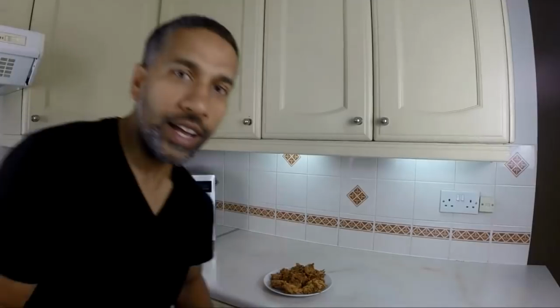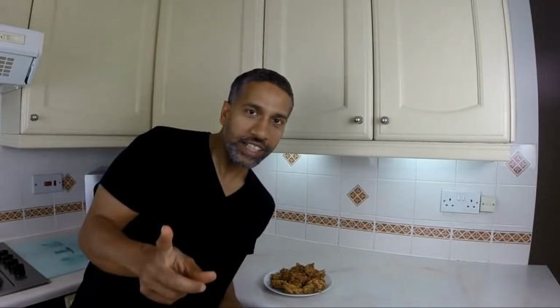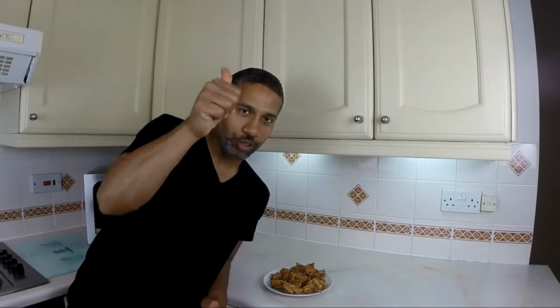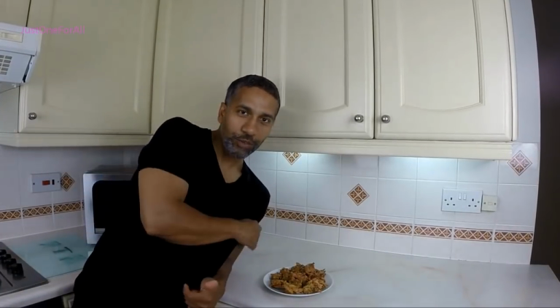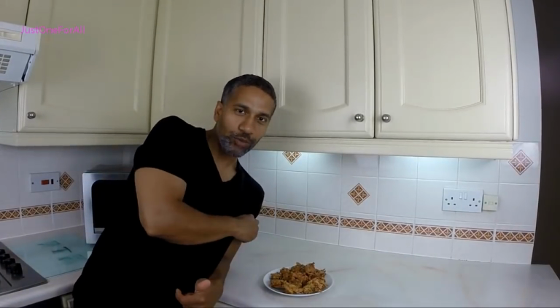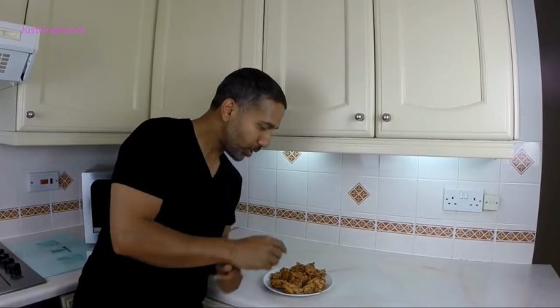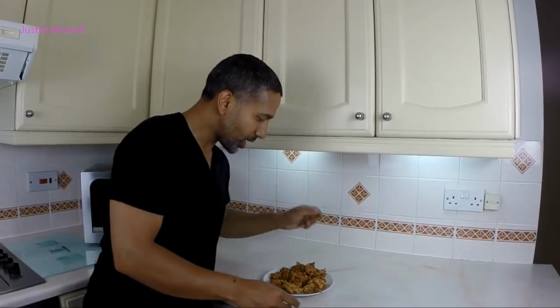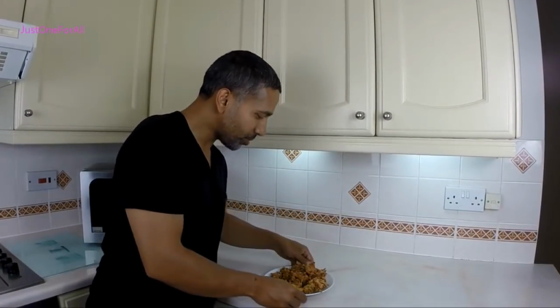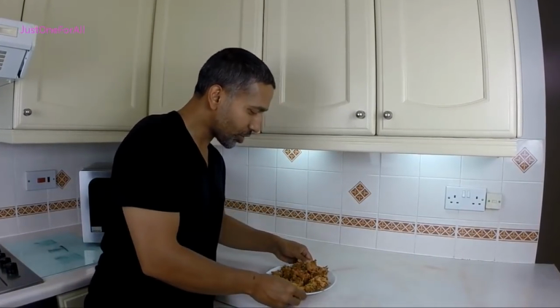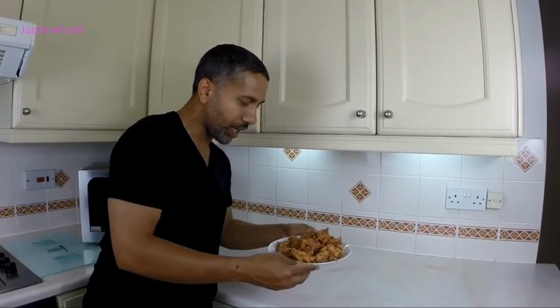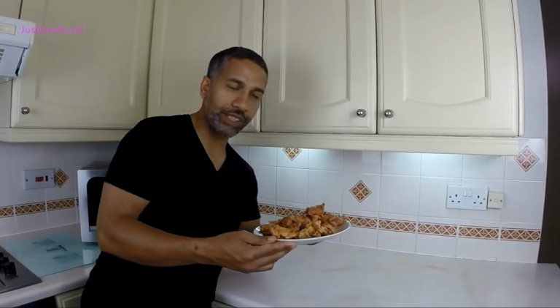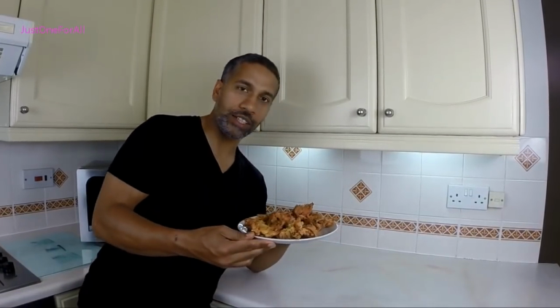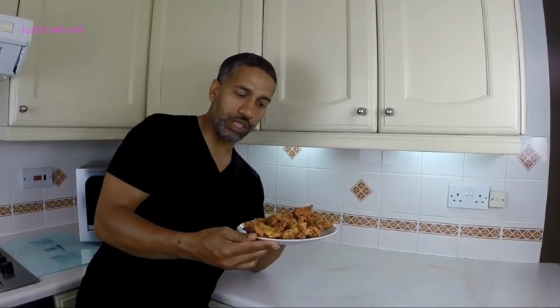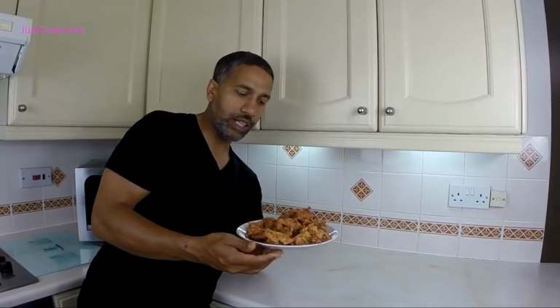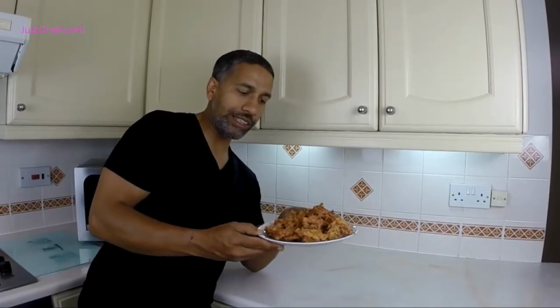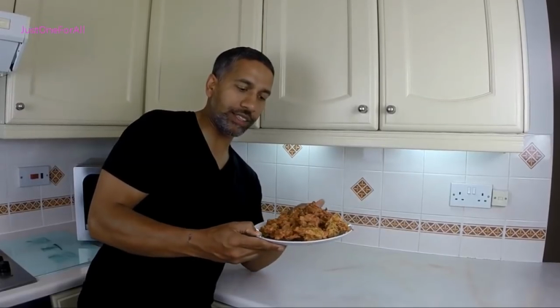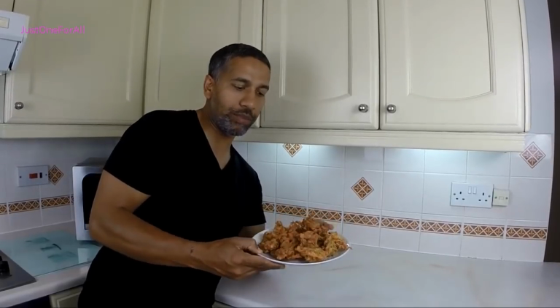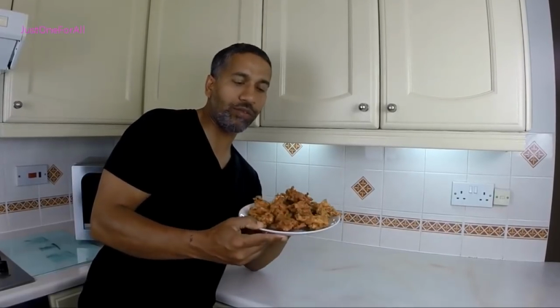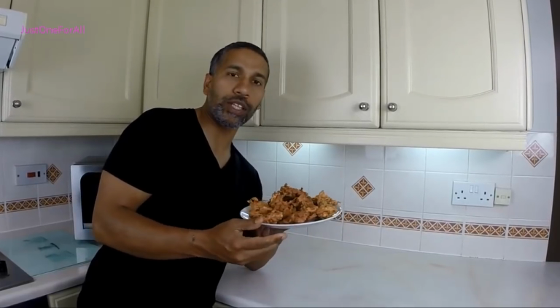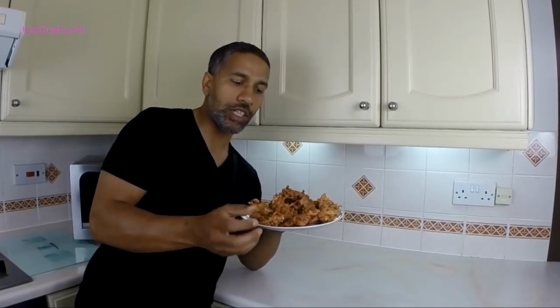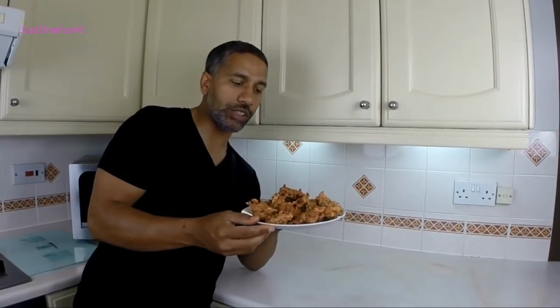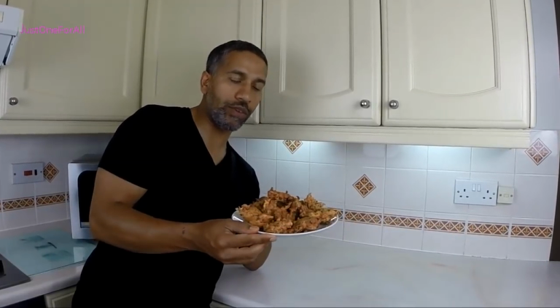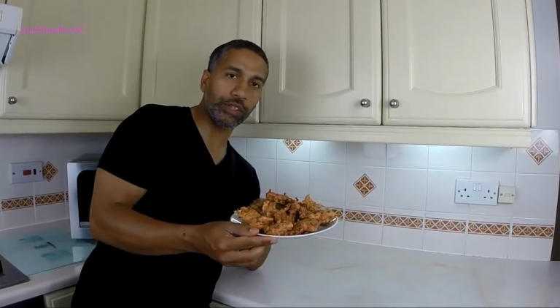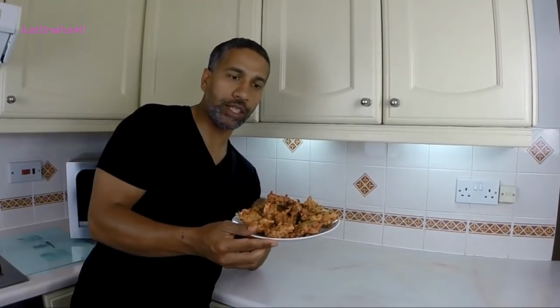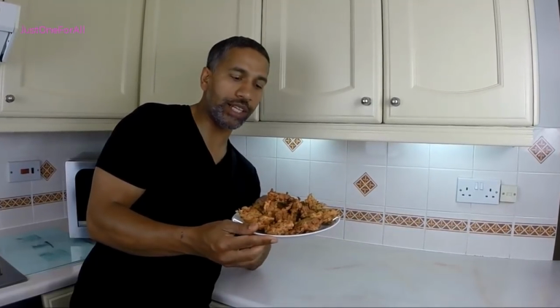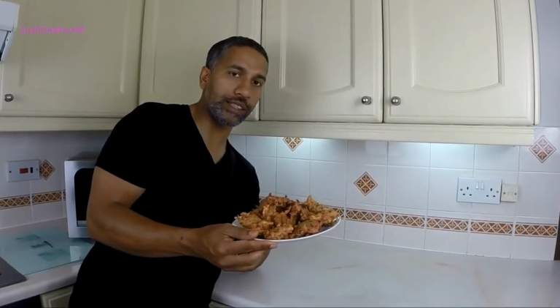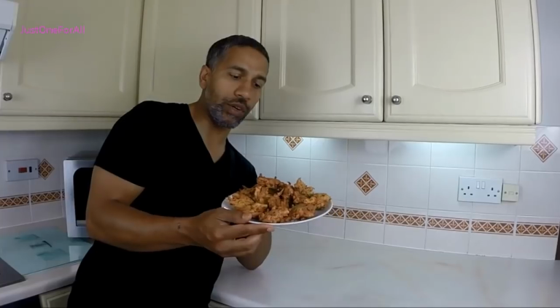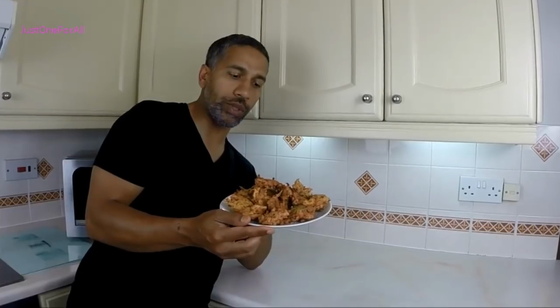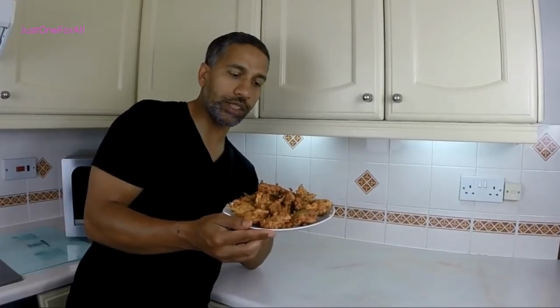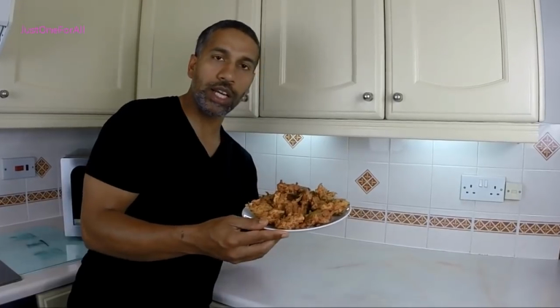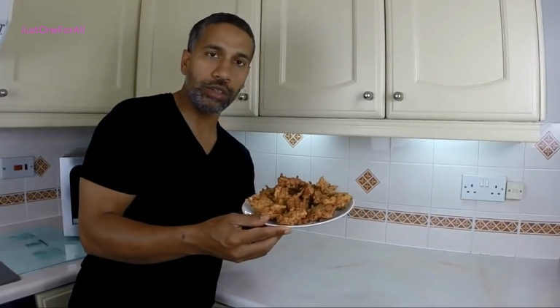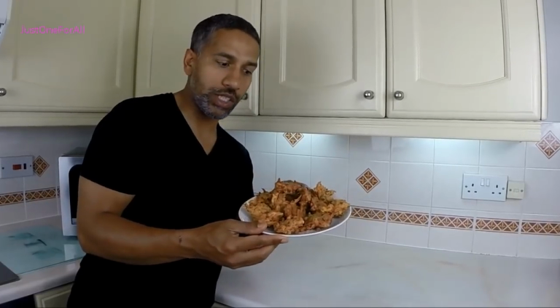Hi guys, Tops here from Just One For All. Today I'm going to show you how to make these onion bhaji. The easiest, simplest, fluffy, delicious, very quick to make and dead easy. Very few ingredients.